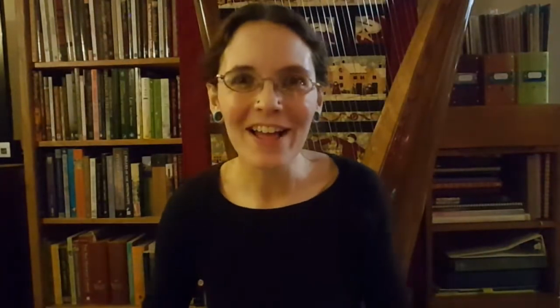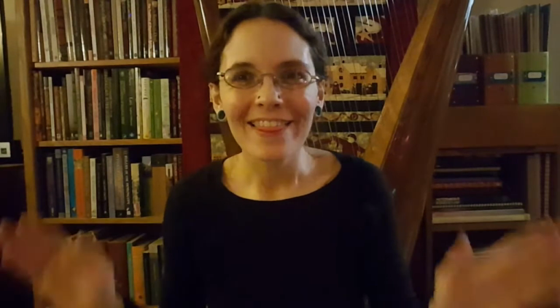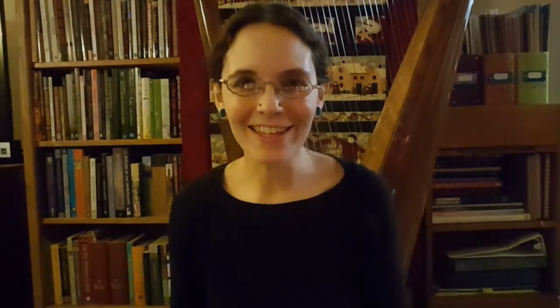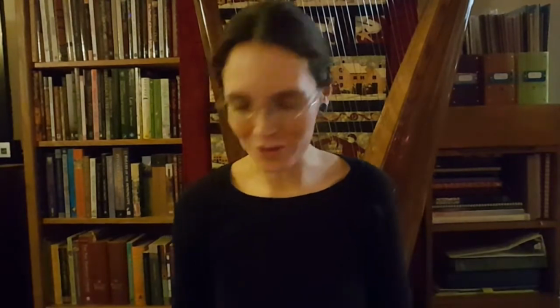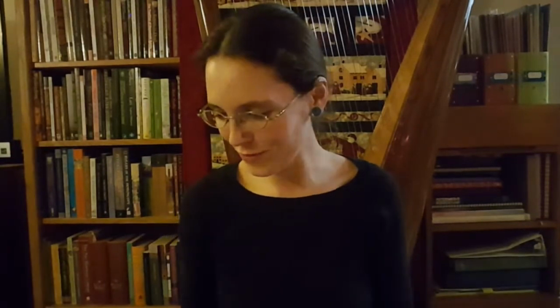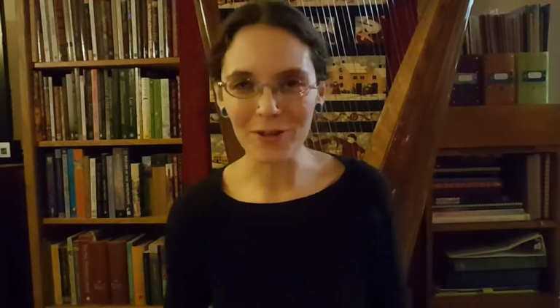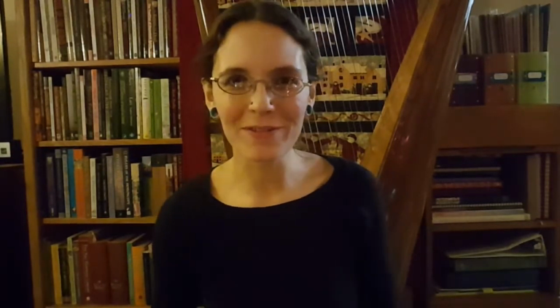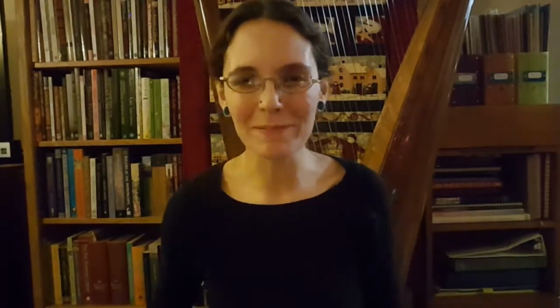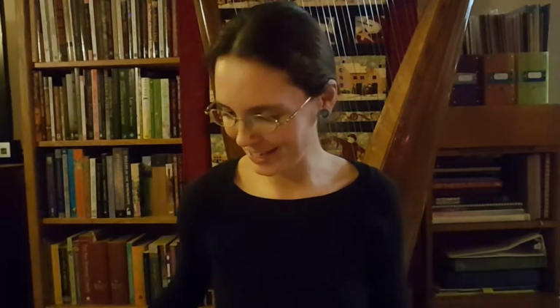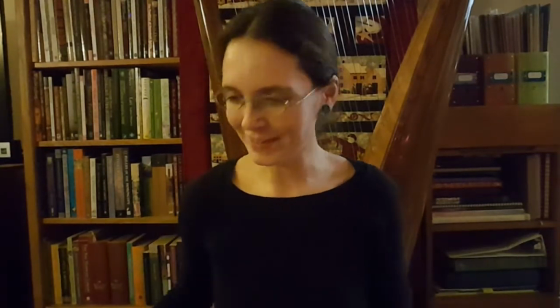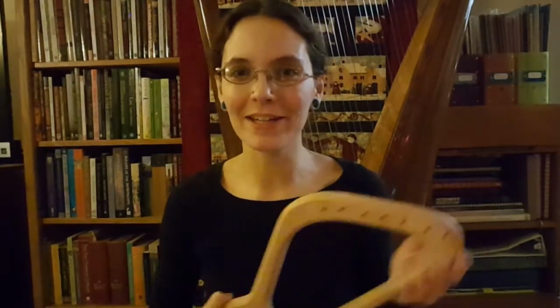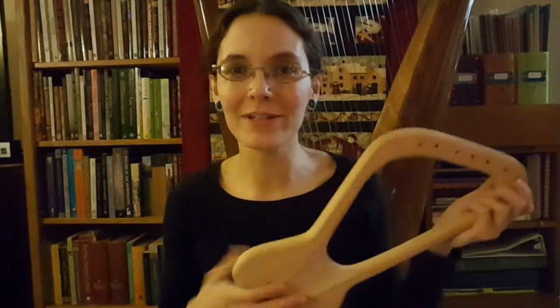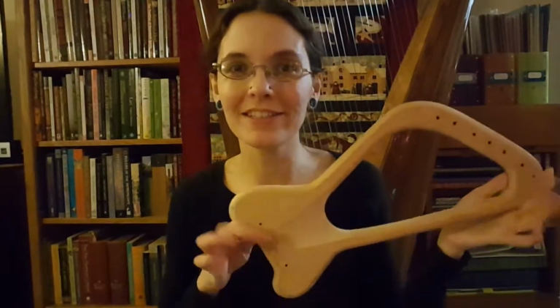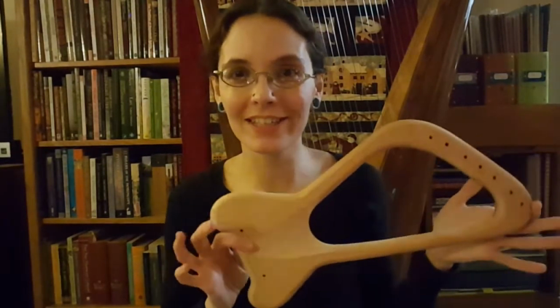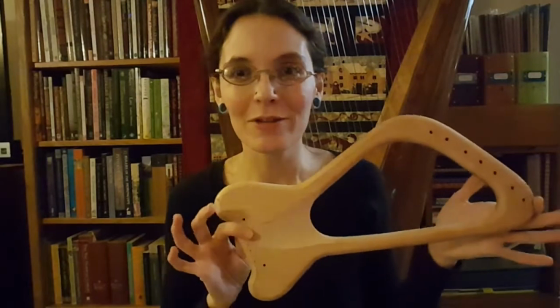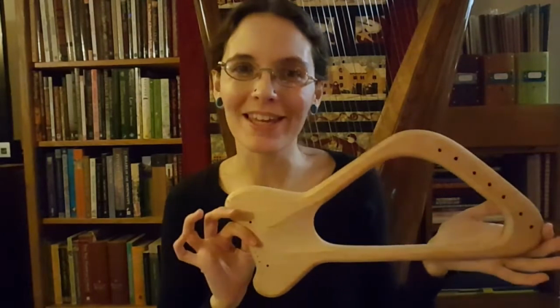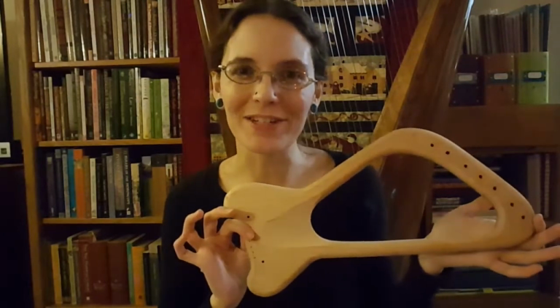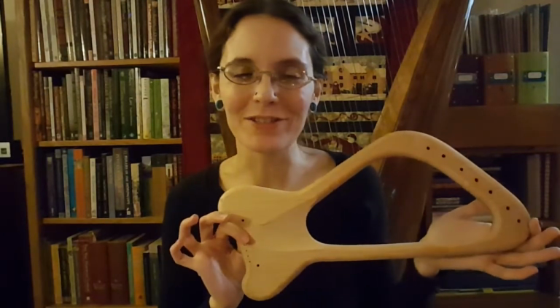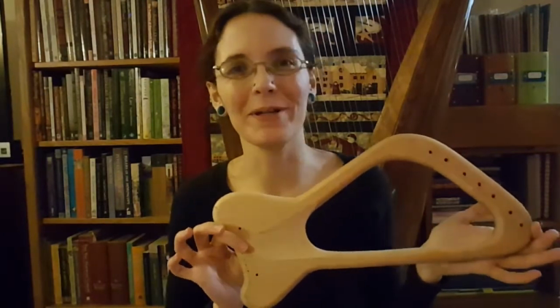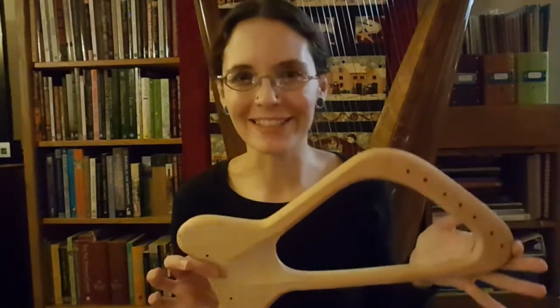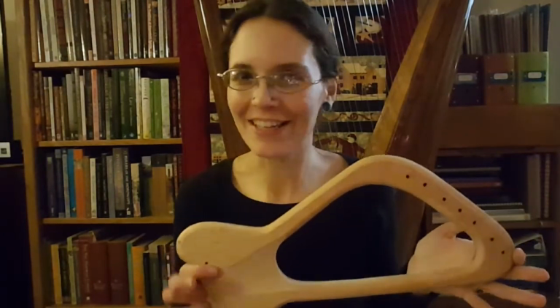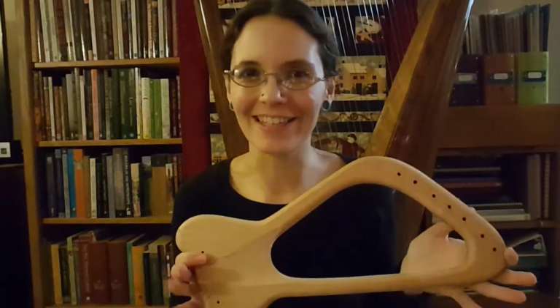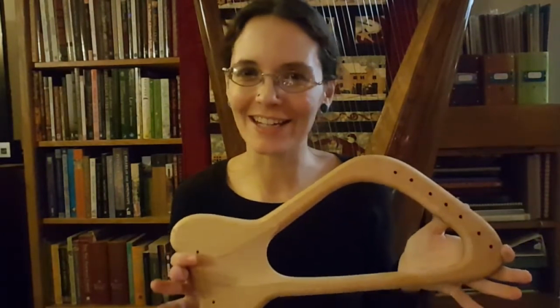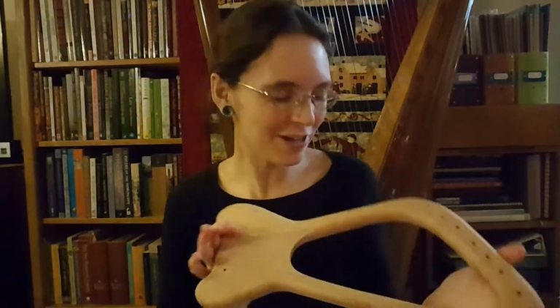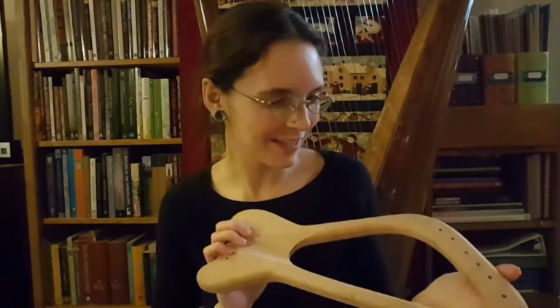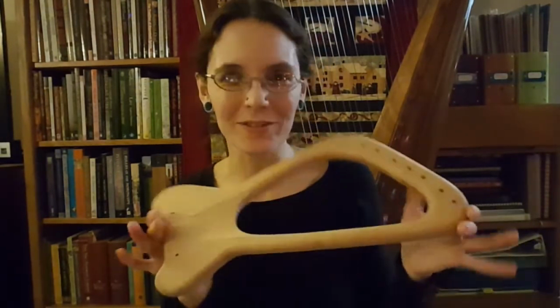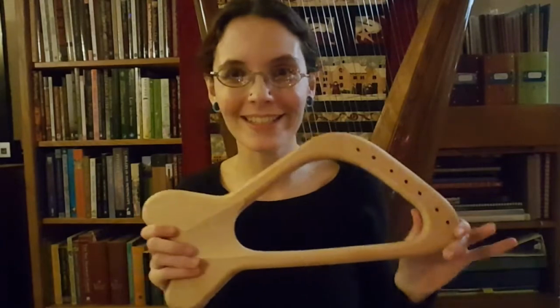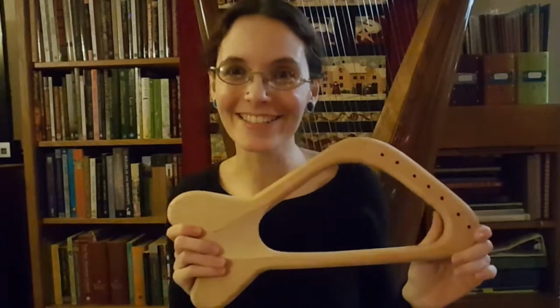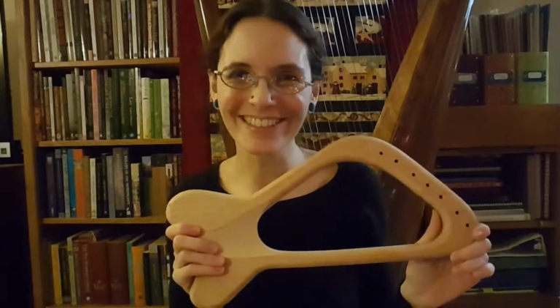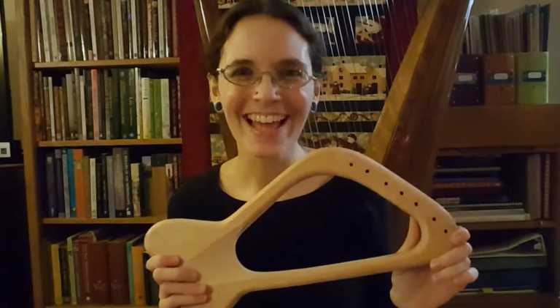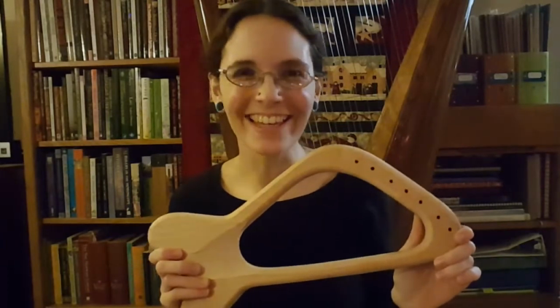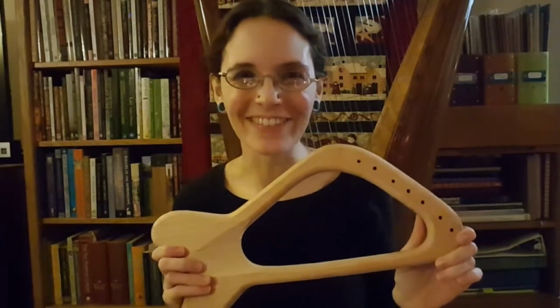Thank you so much for joining me for the unboxing. I will definitely be making a video to document our process on the lyre, so if you would like to see it stay tuned. Thank you so much.